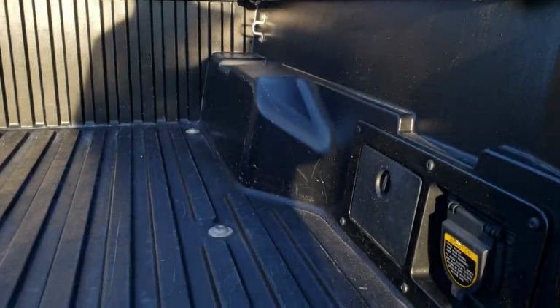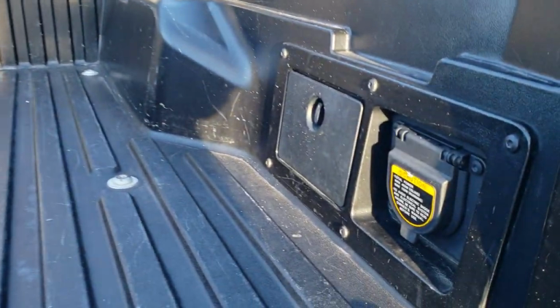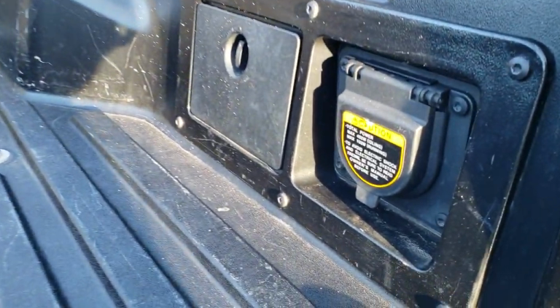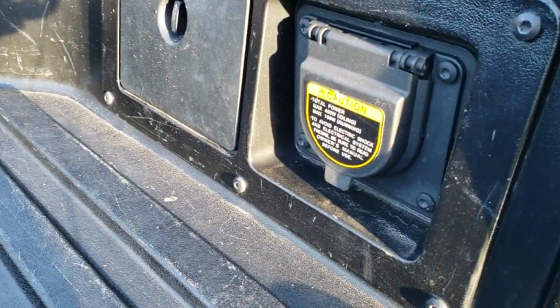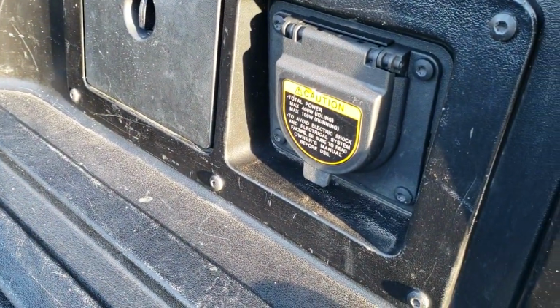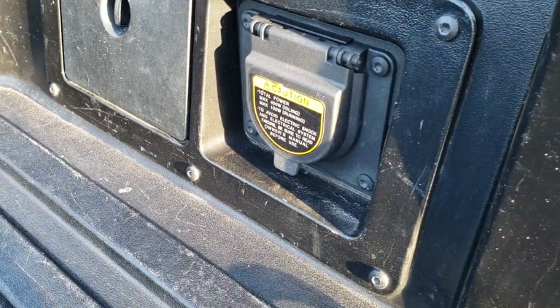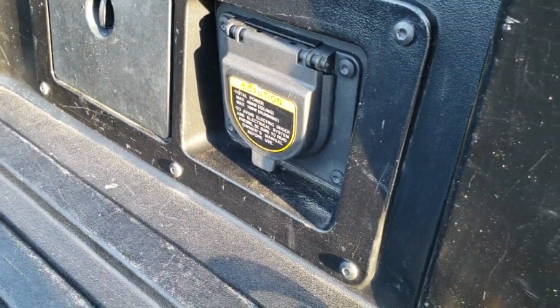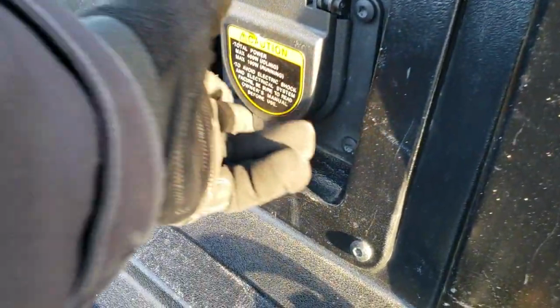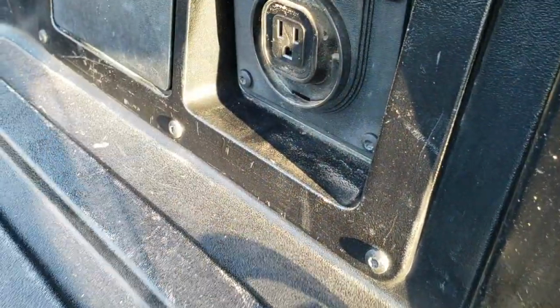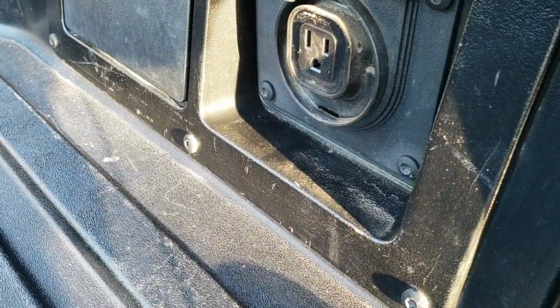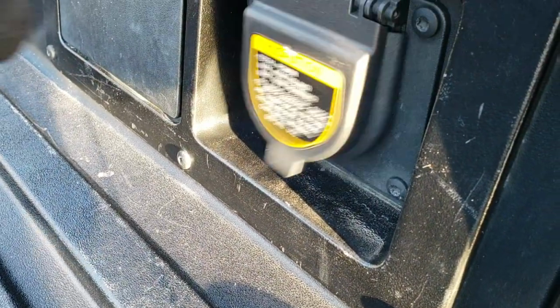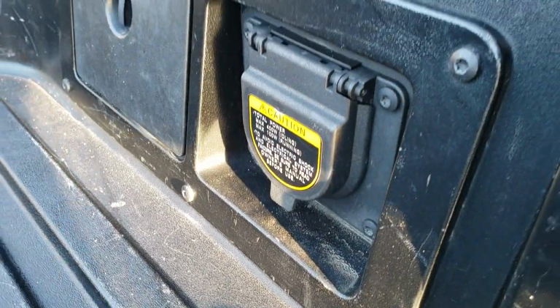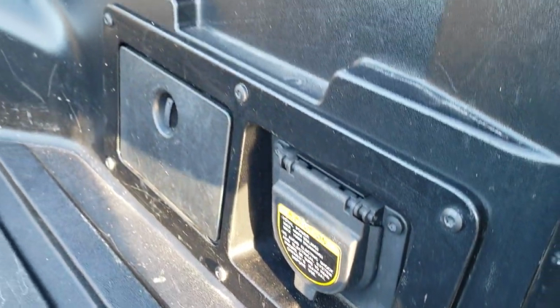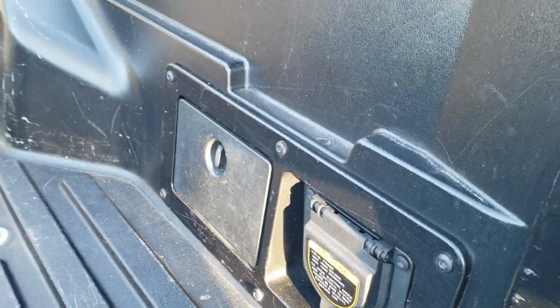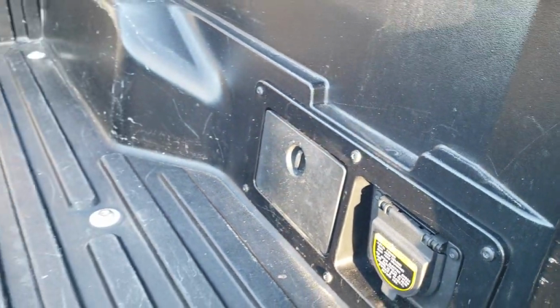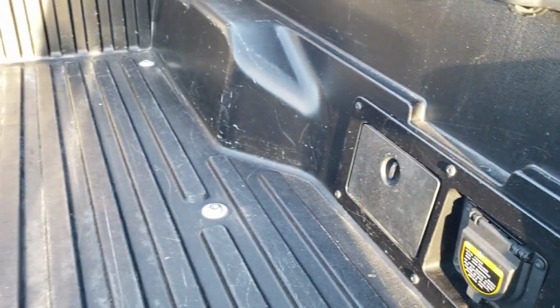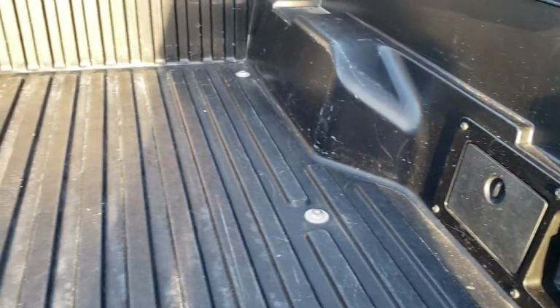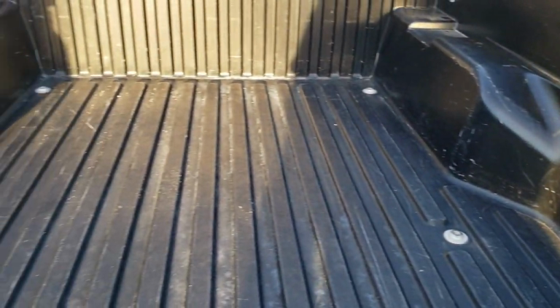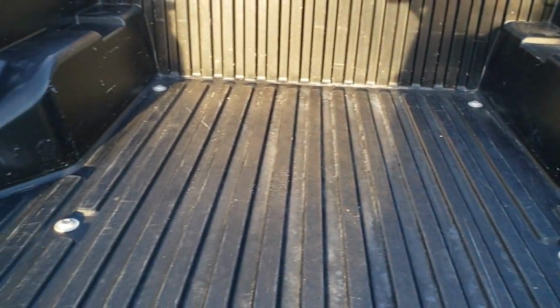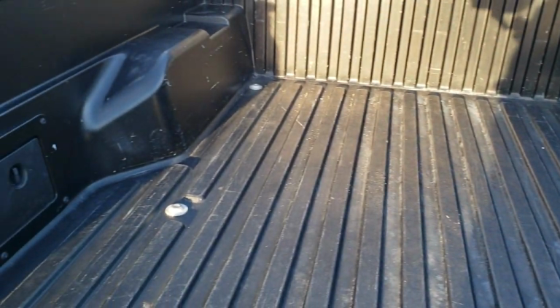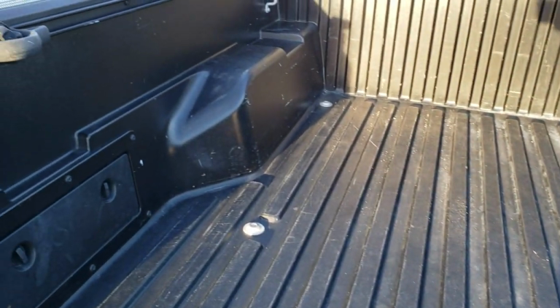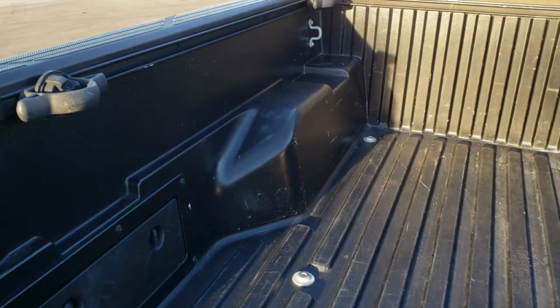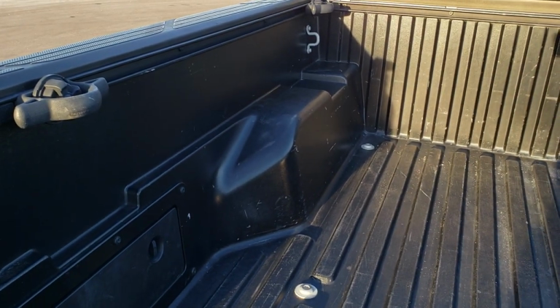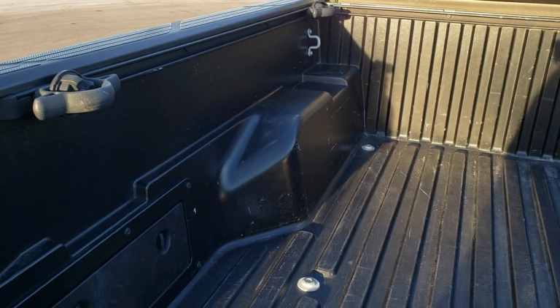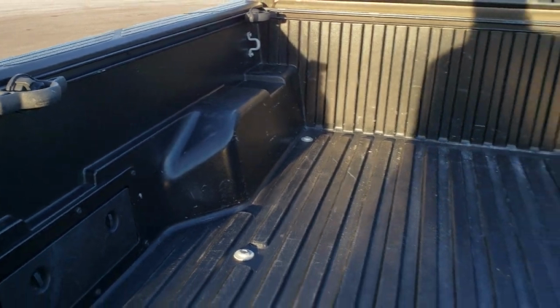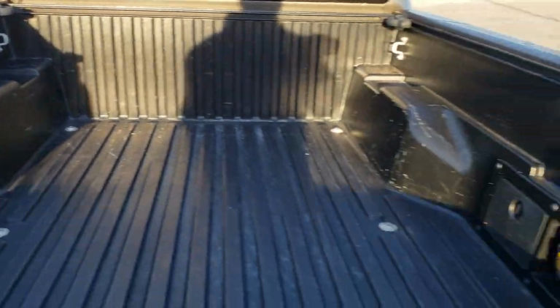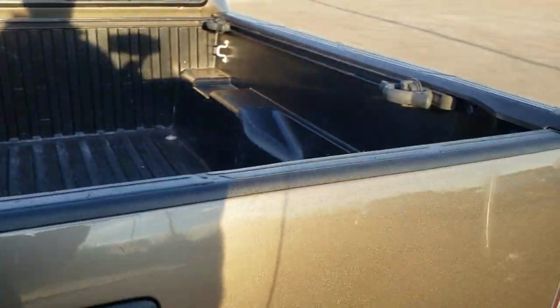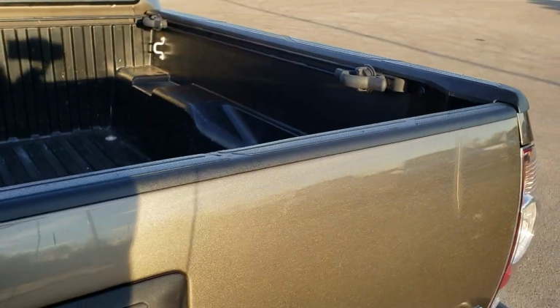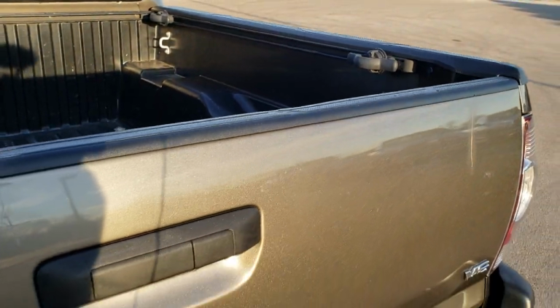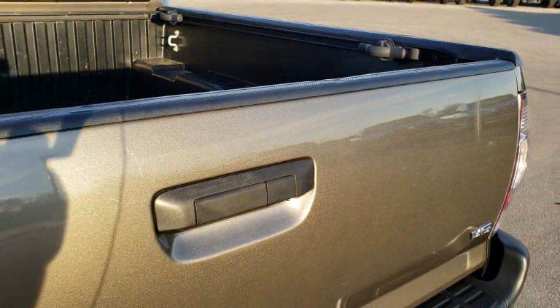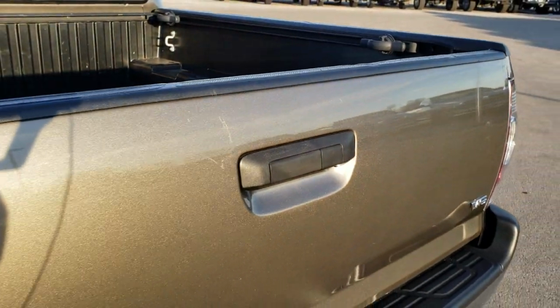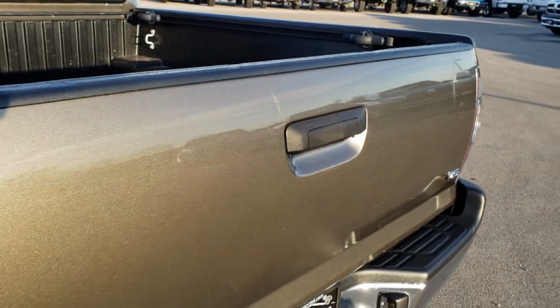You do get a 400-watt power outlet back here, which is nice. And you get the composite bed with the side box tie-downs. And that tailgate shuts nice and solidly.